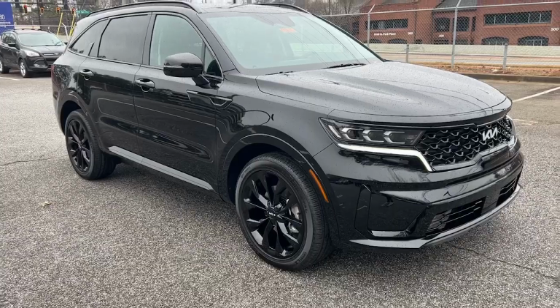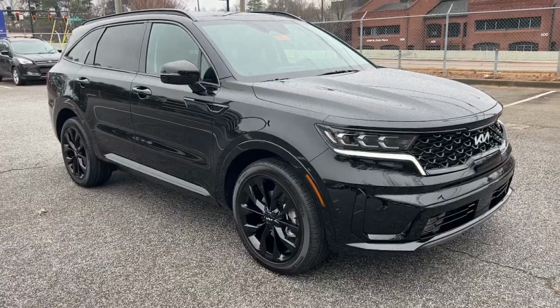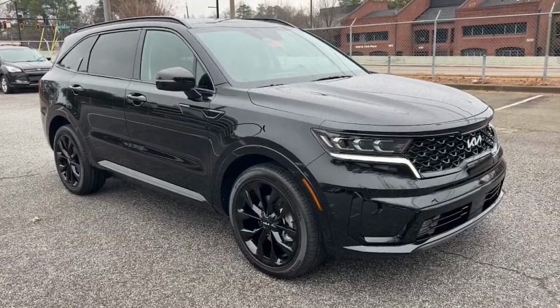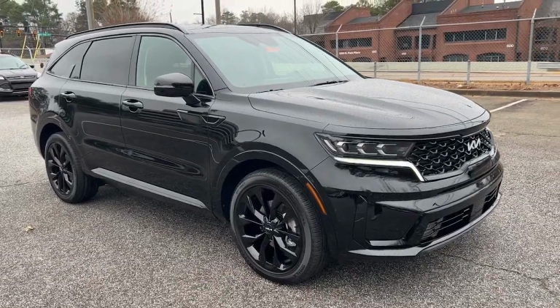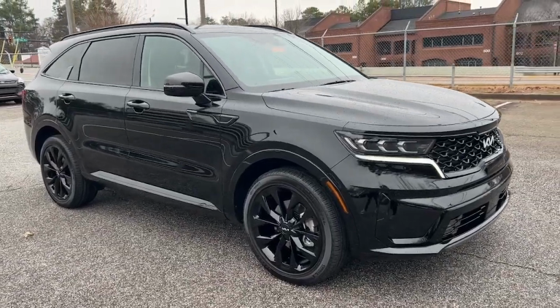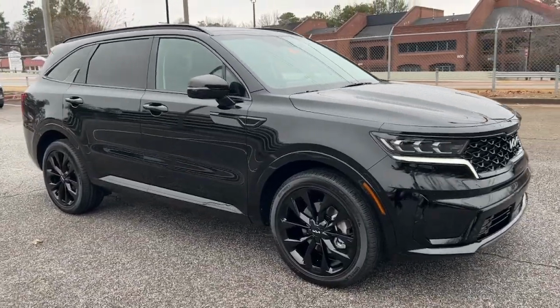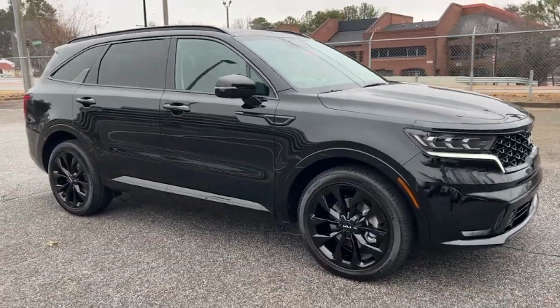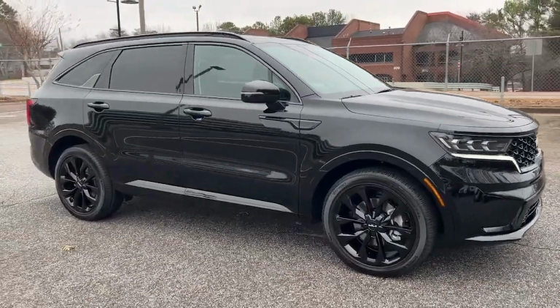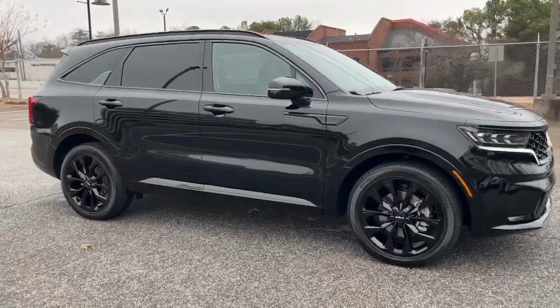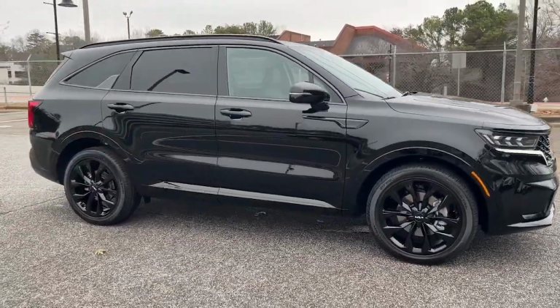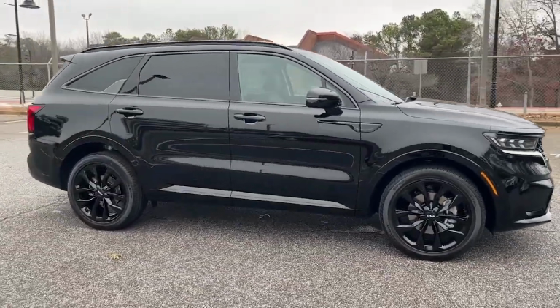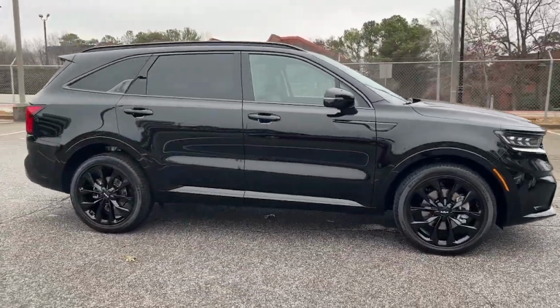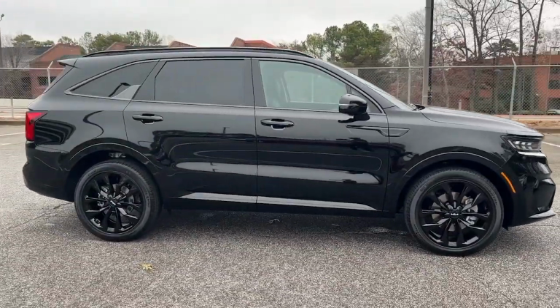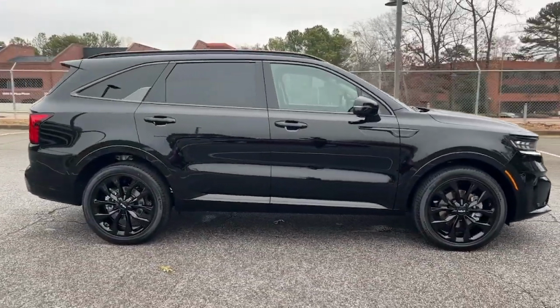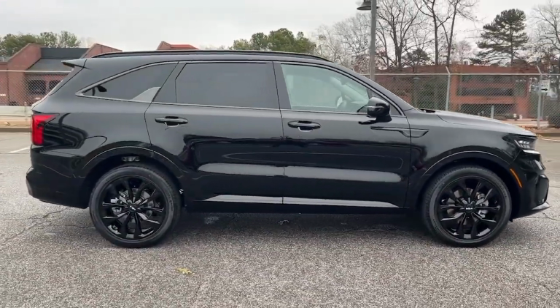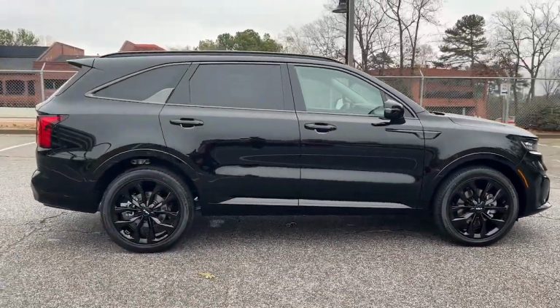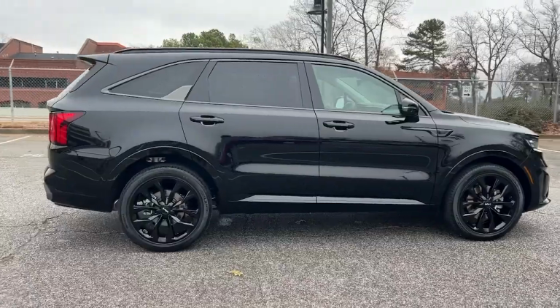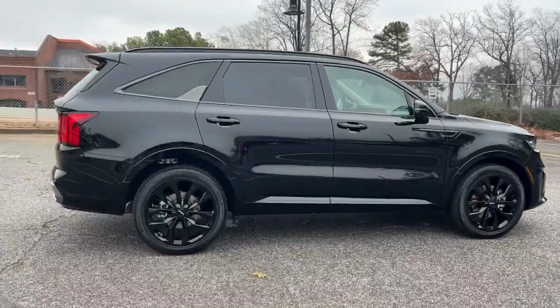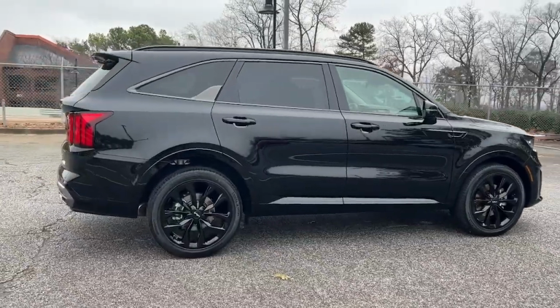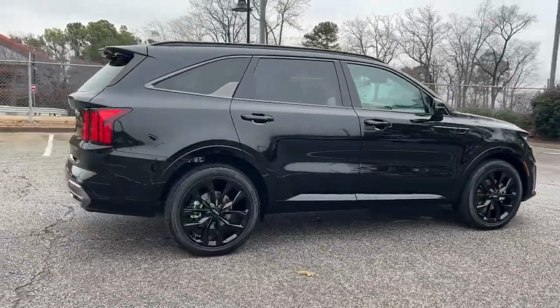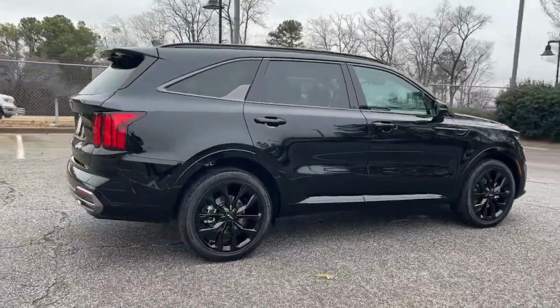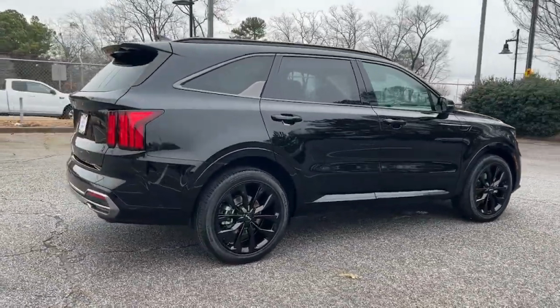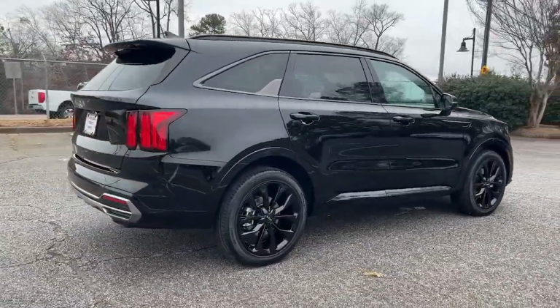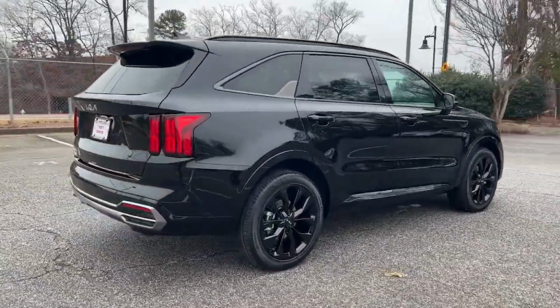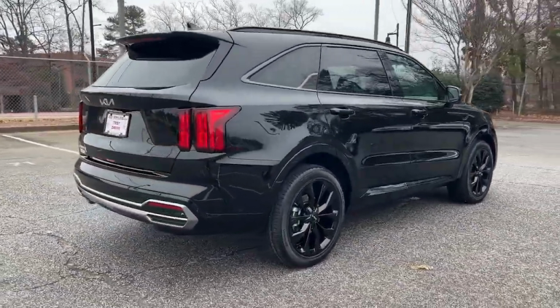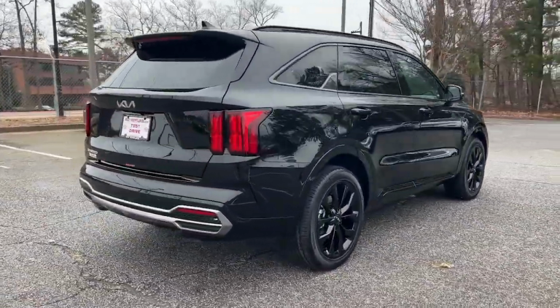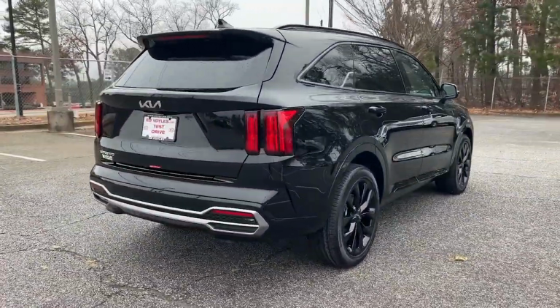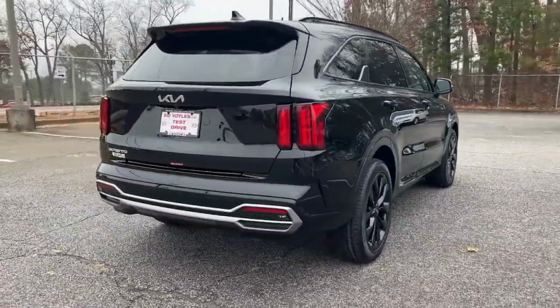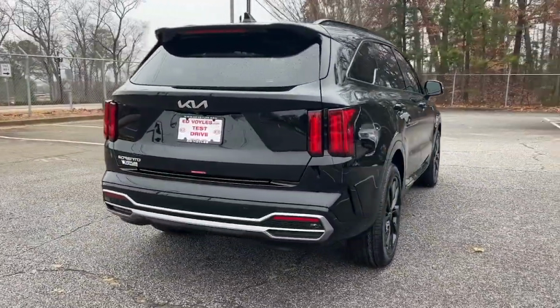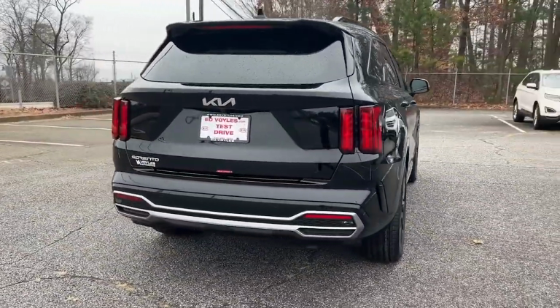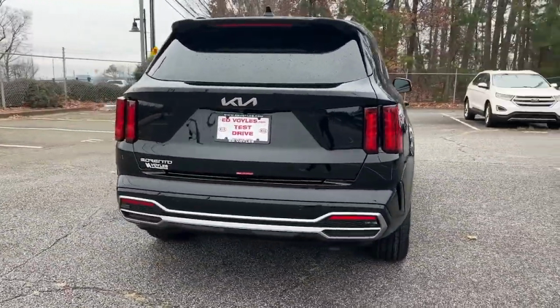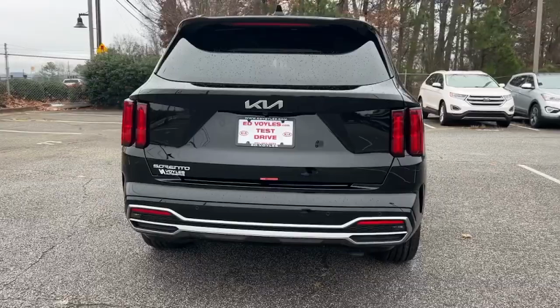Get into a car with value. 2023 Kia Sorento — take a closer look at this stylish Sorento, a smooth-riding road-trip cruiser.